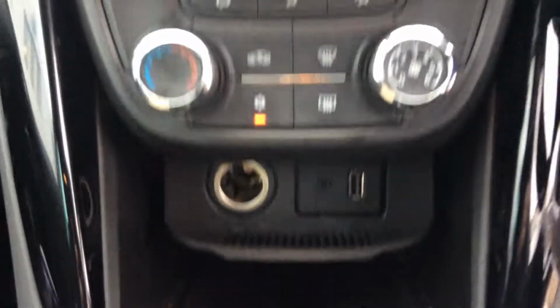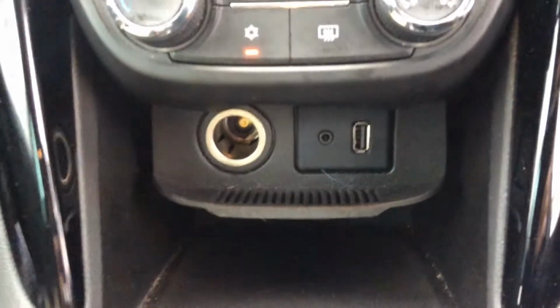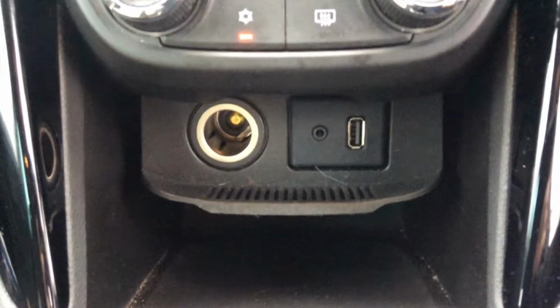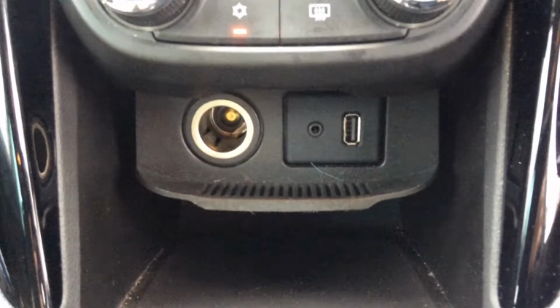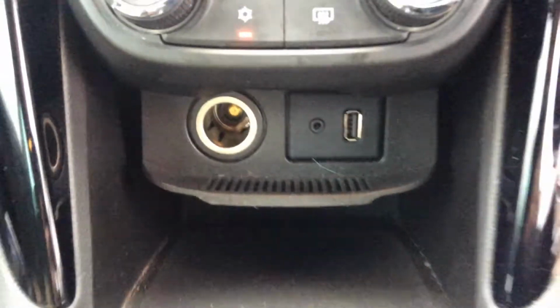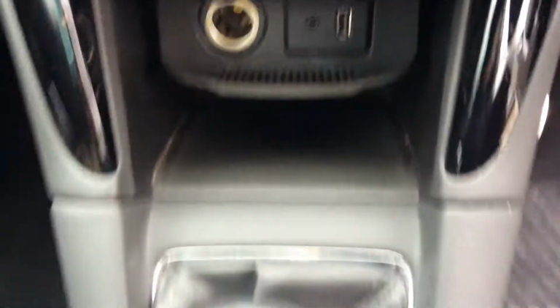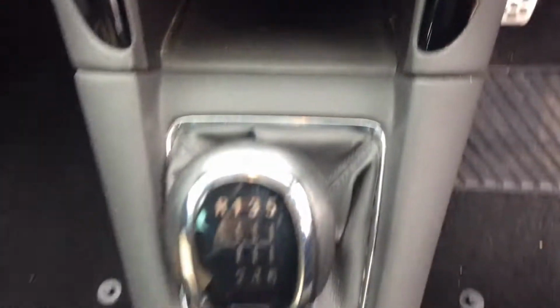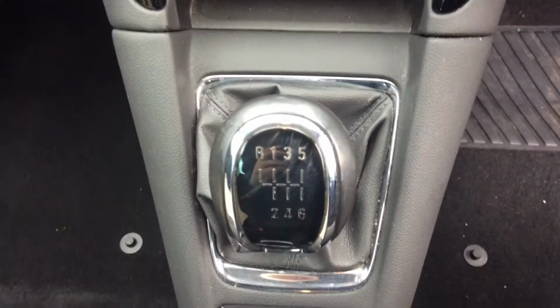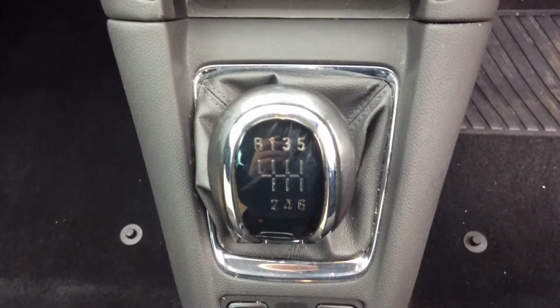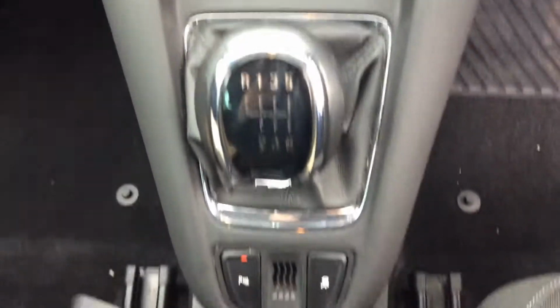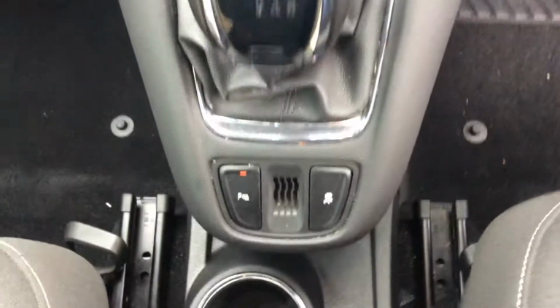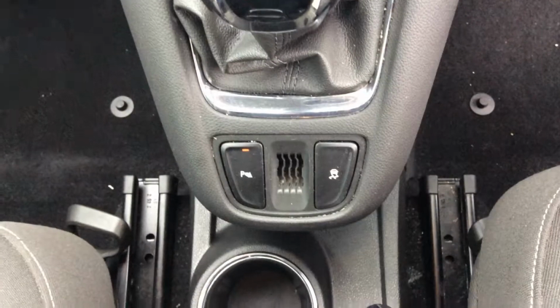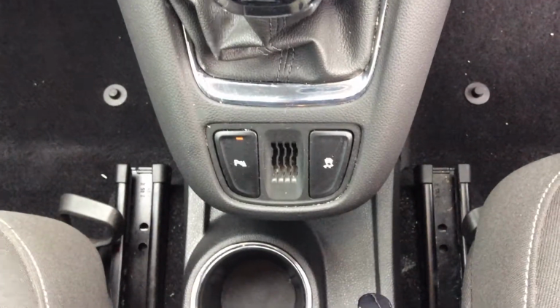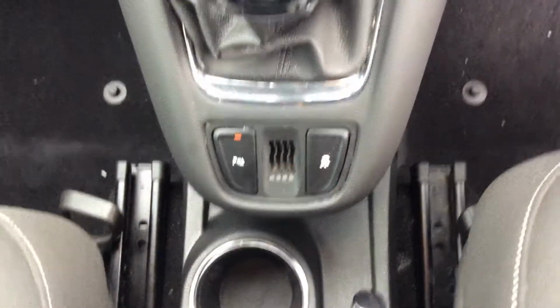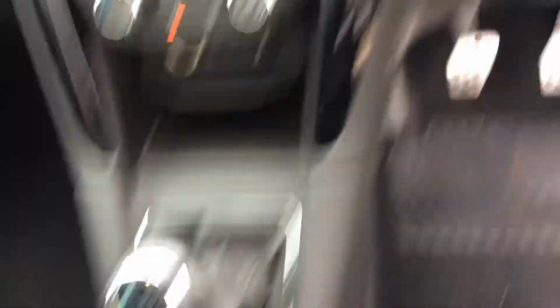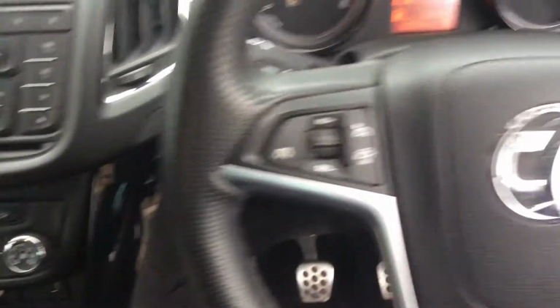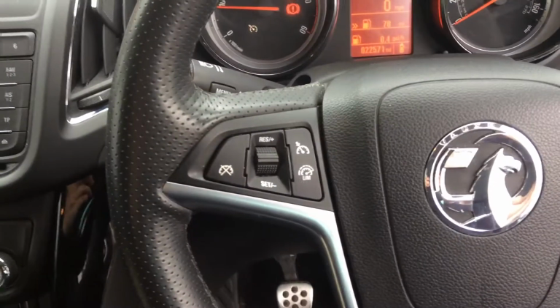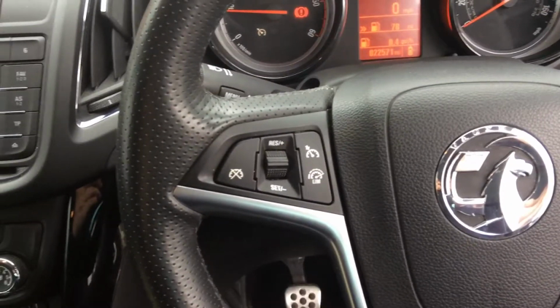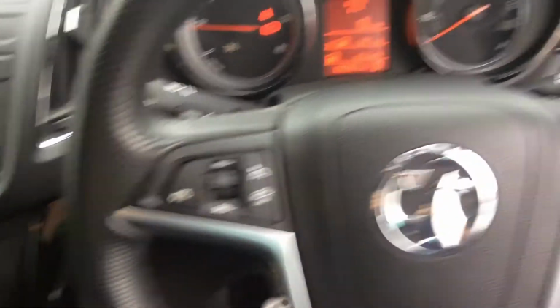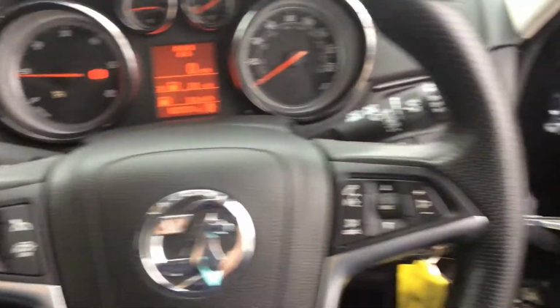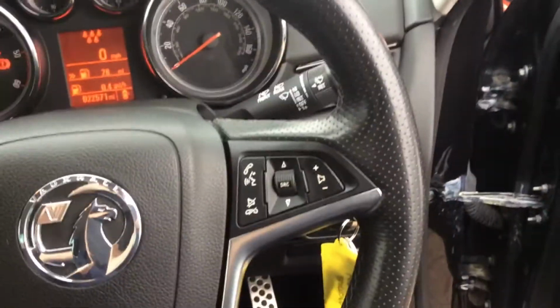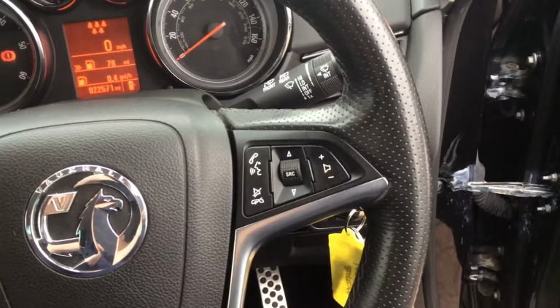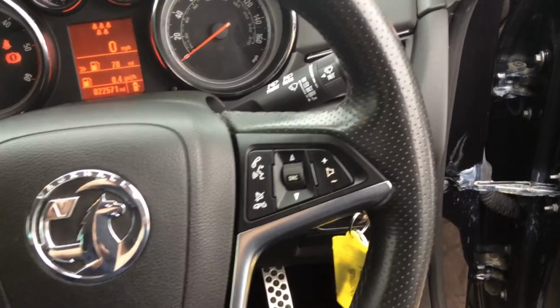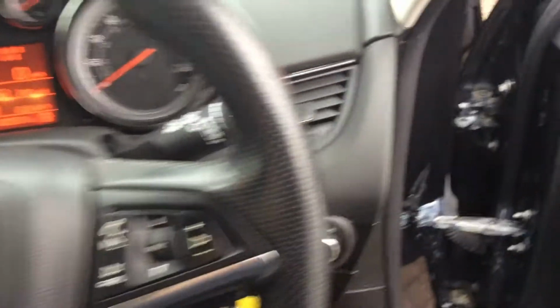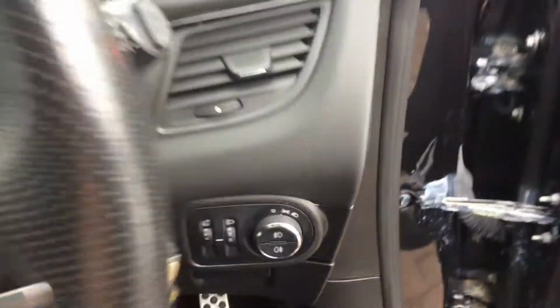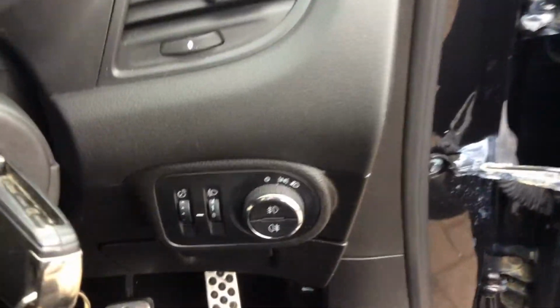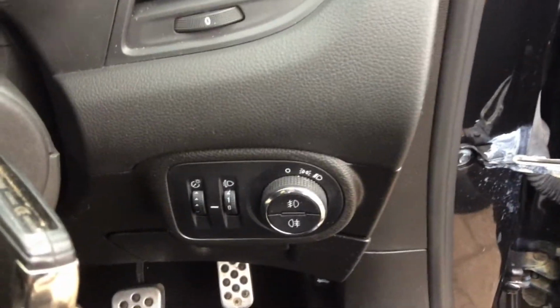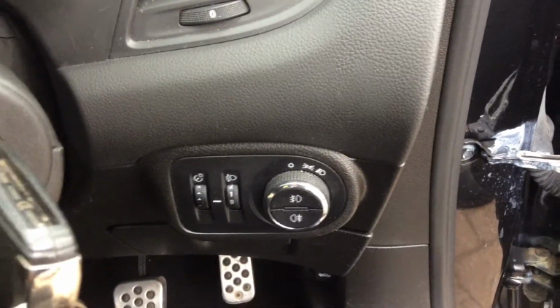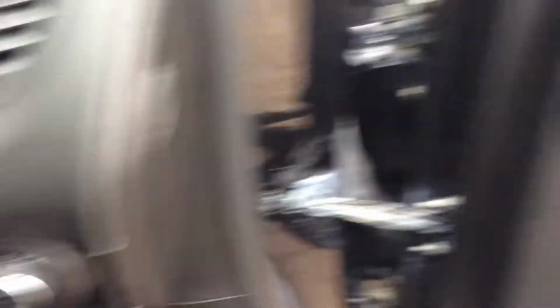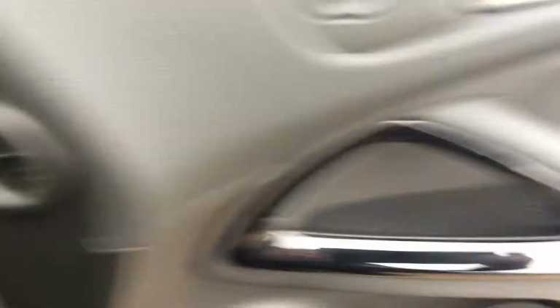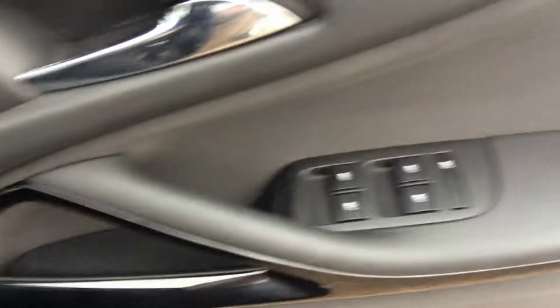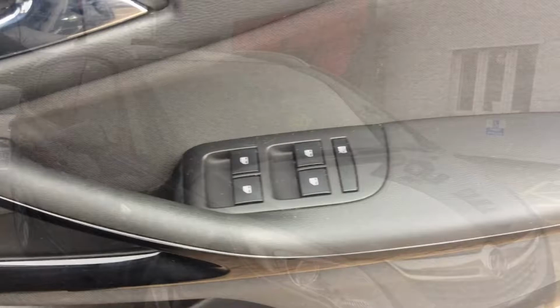It also has a USB and auxiliary port with a 12-volt charger, and a 6-speed manual gearbox. We also see the cruise control and audio controls on the steering wheel, along with the lighting control and electric windows.